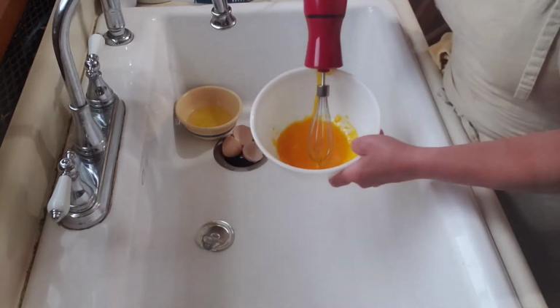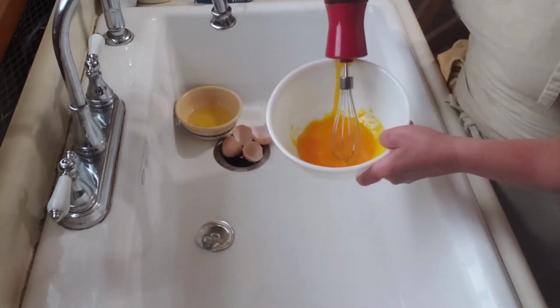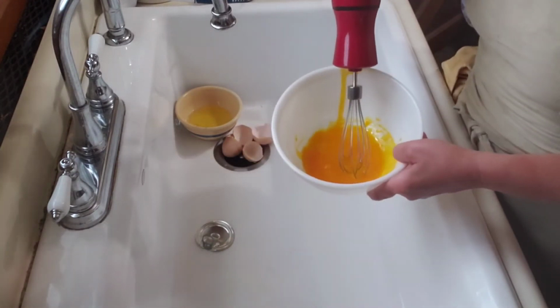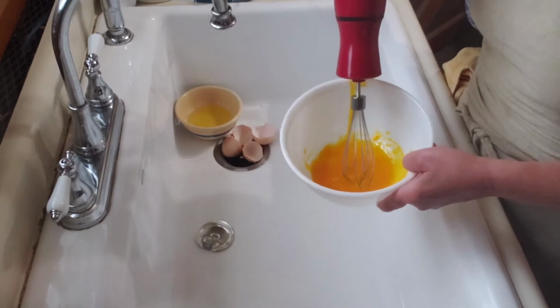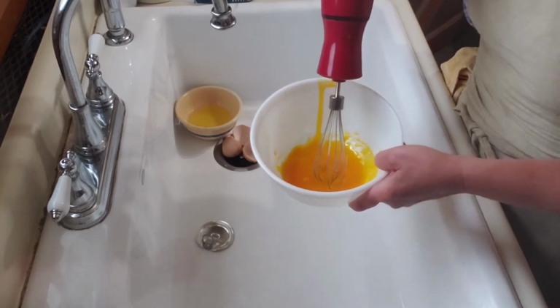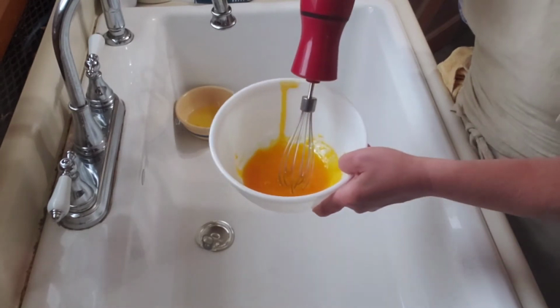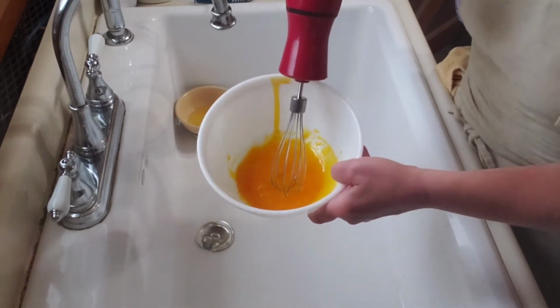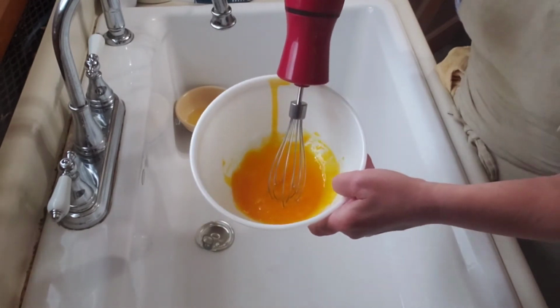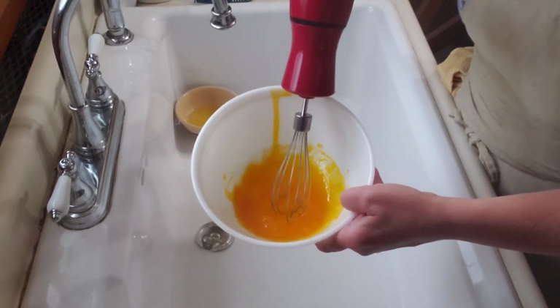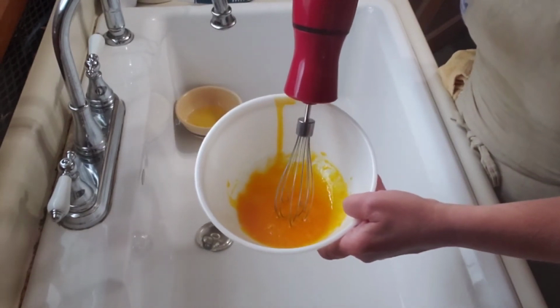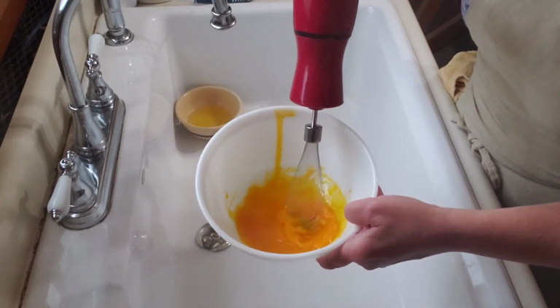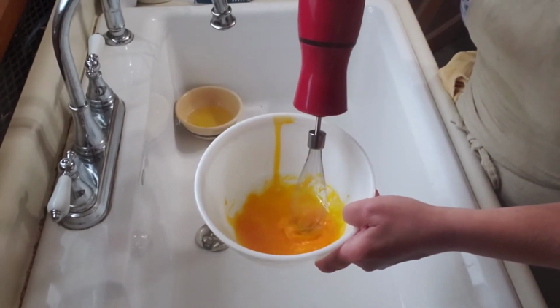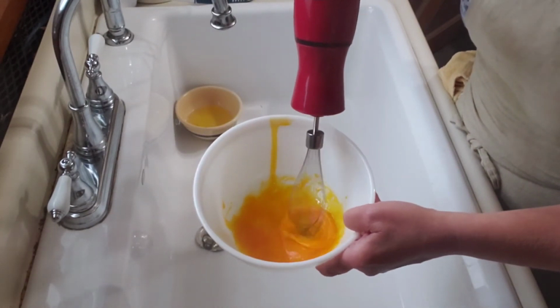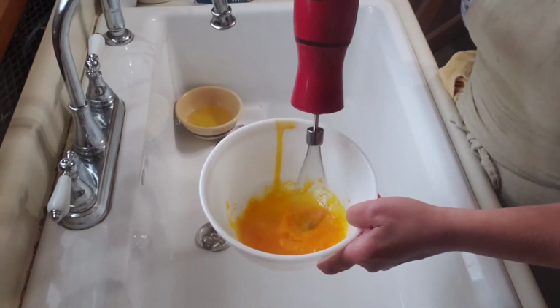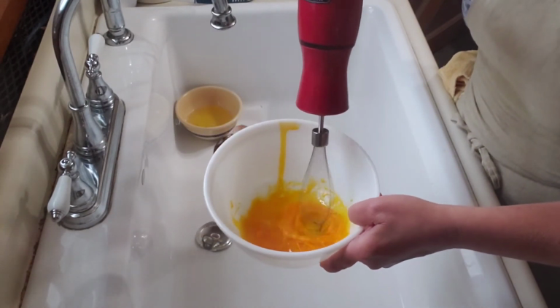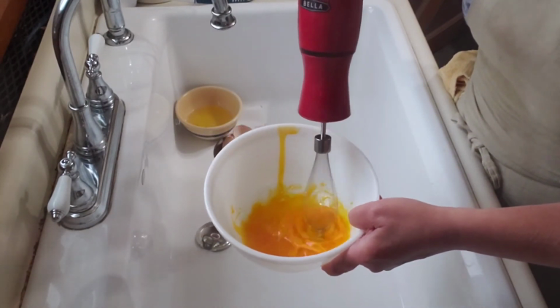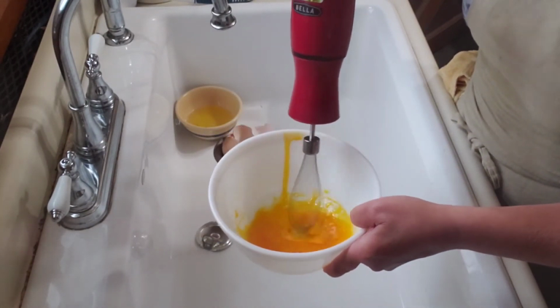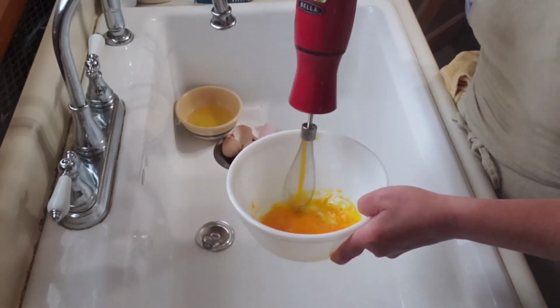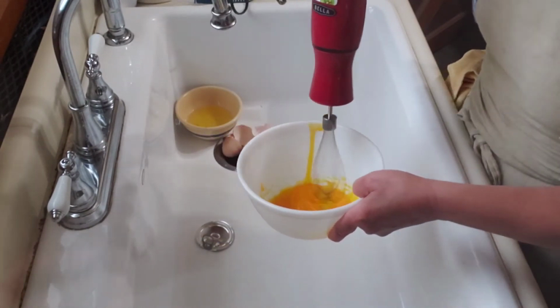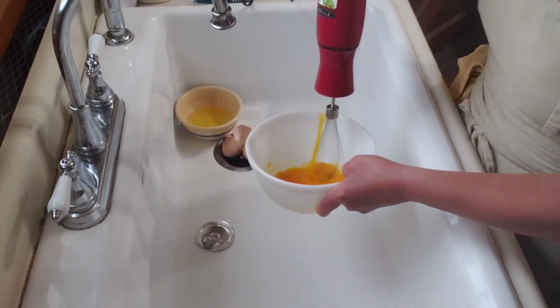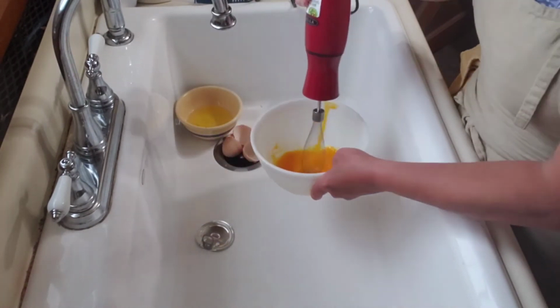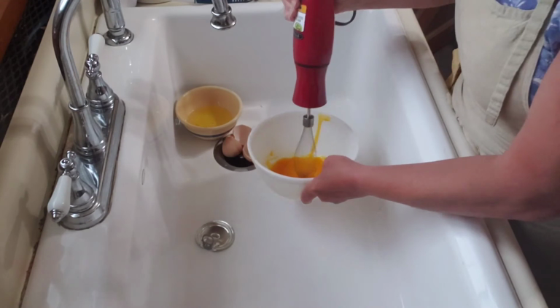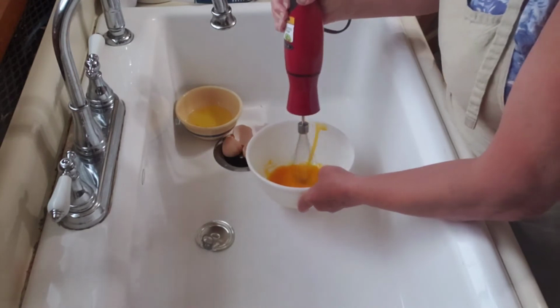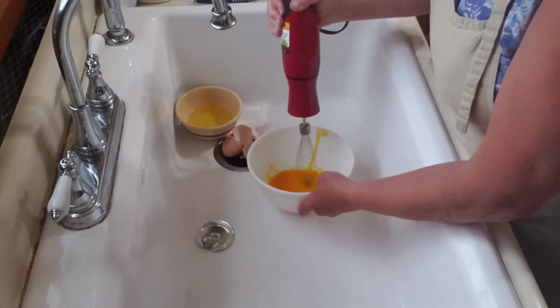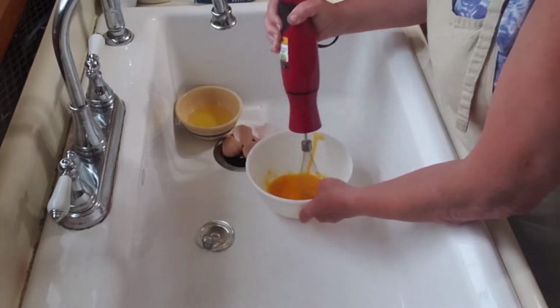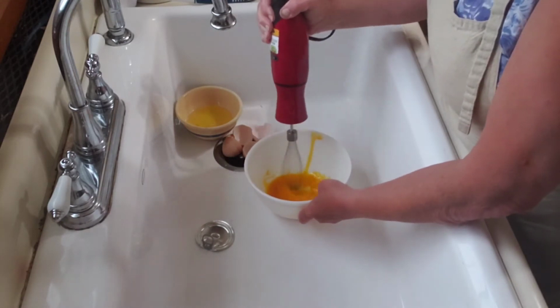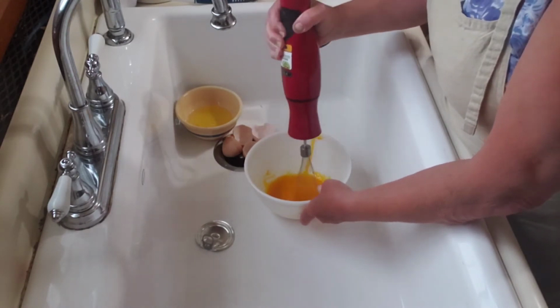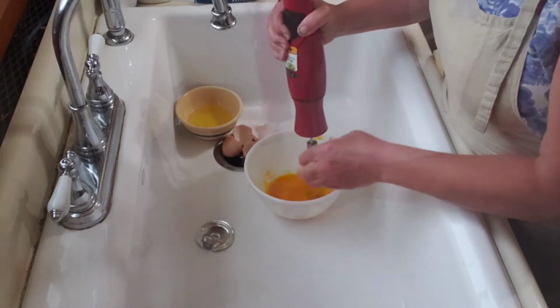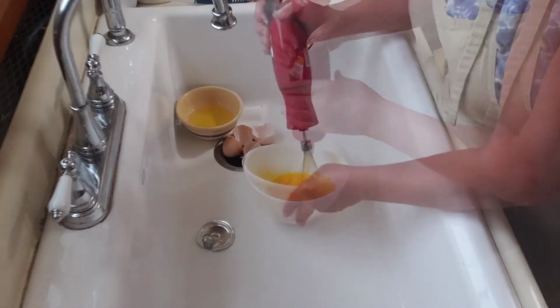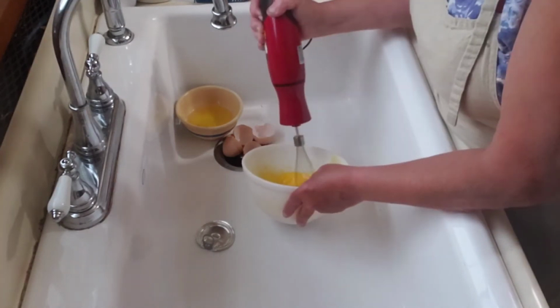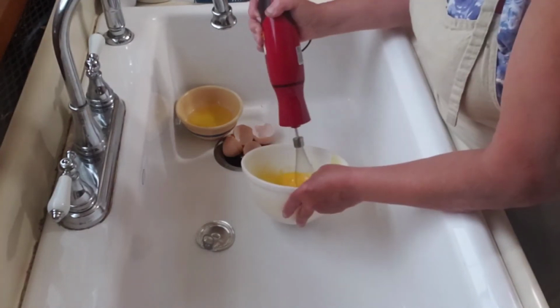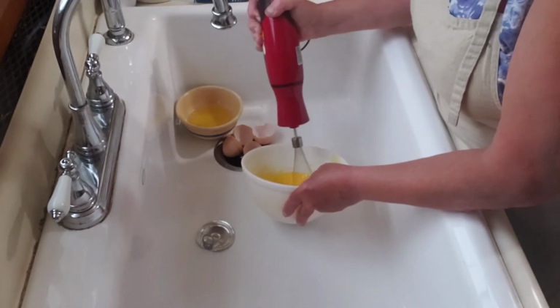I transfer my egg yolks to a separate mixing bowl, and using an electric mixer I whisk them on high until they're light and fluffy.